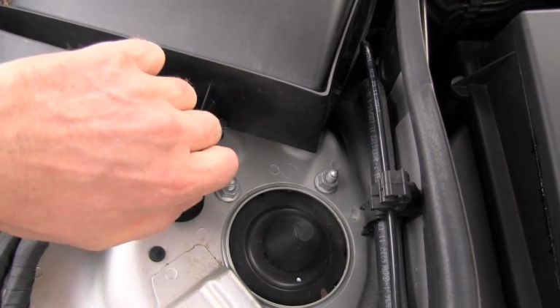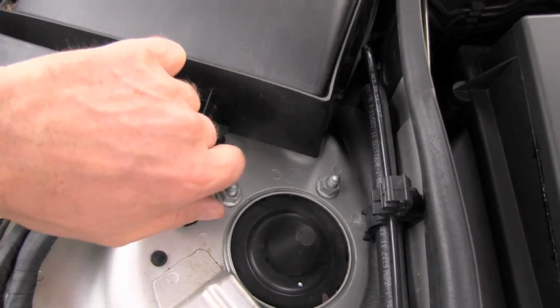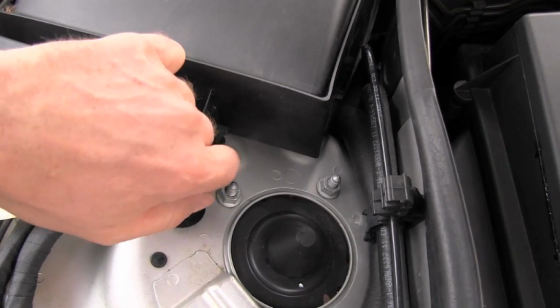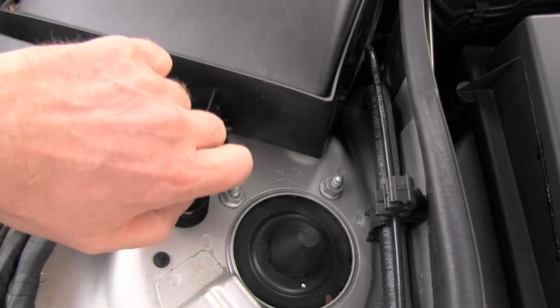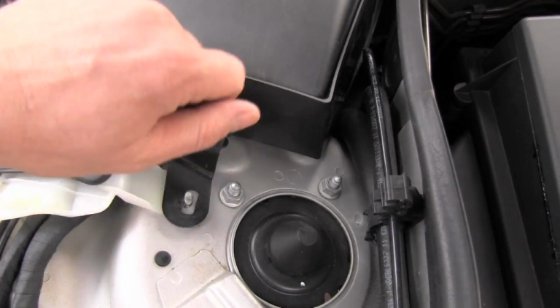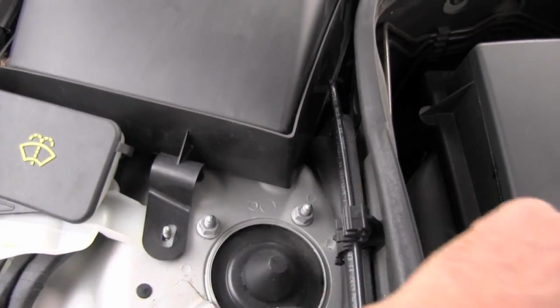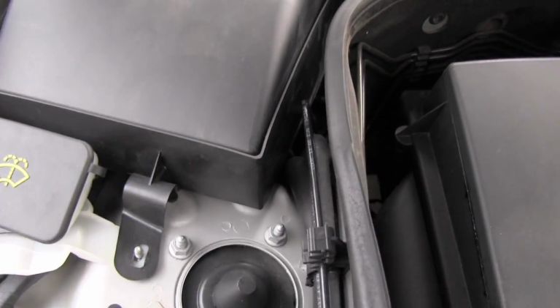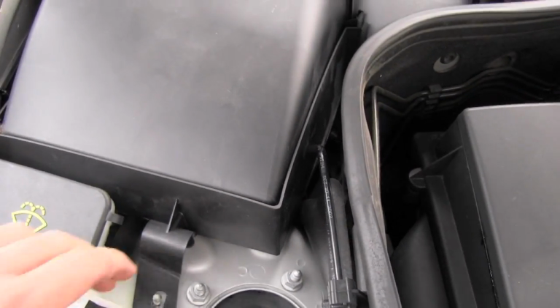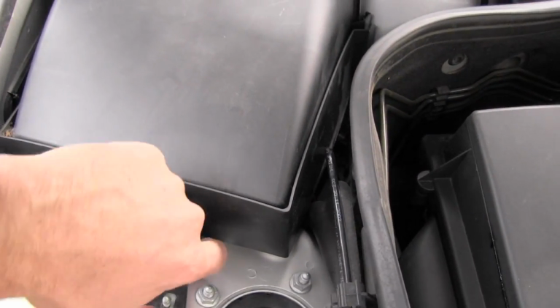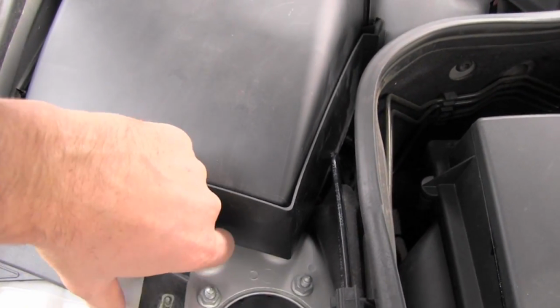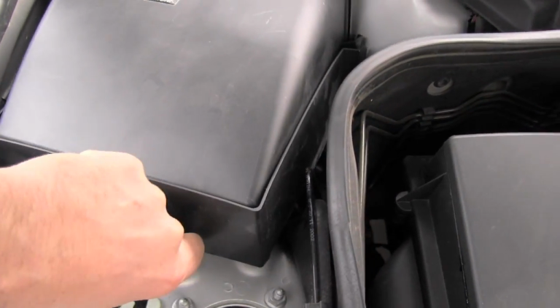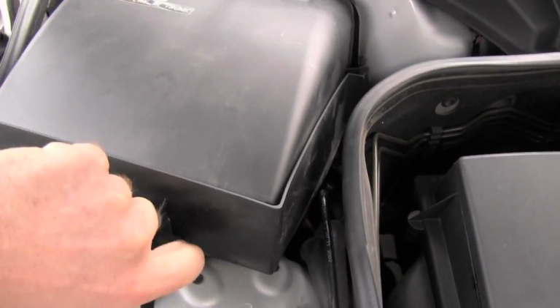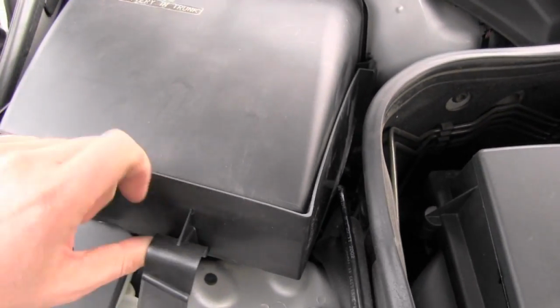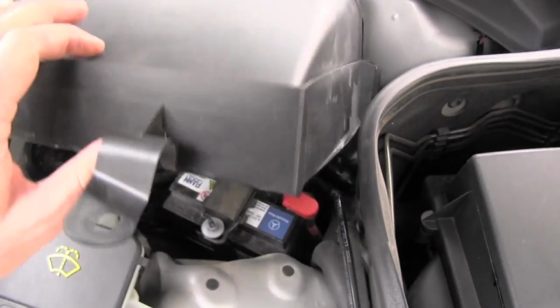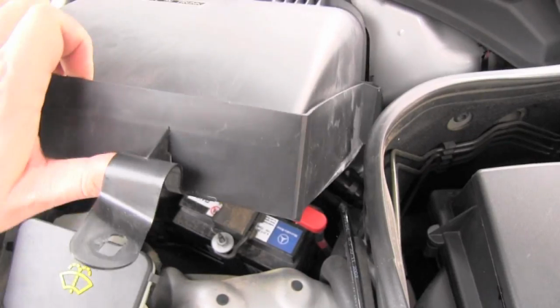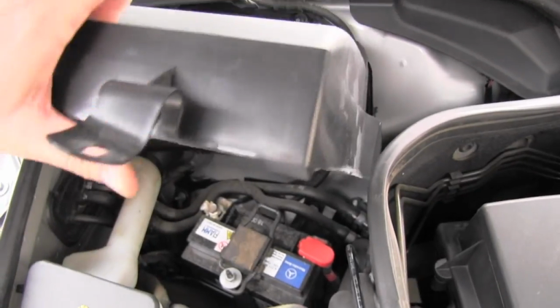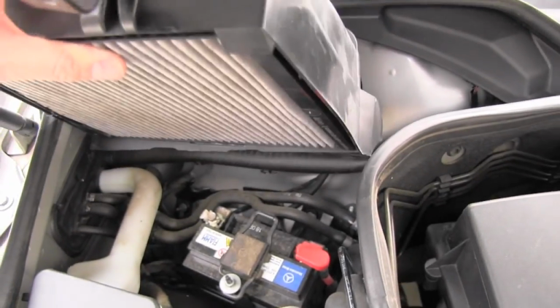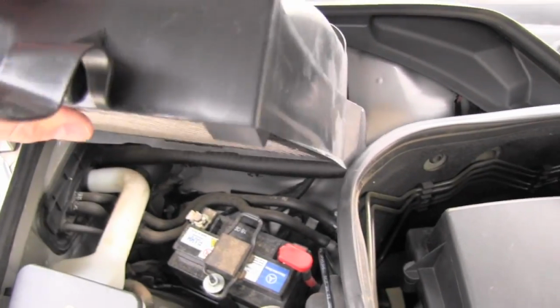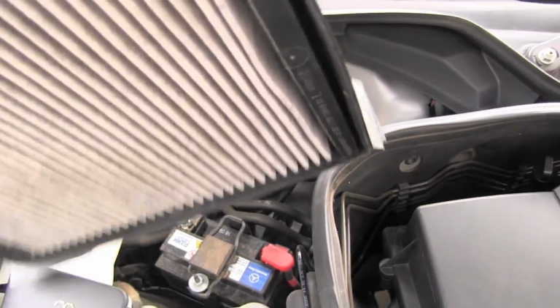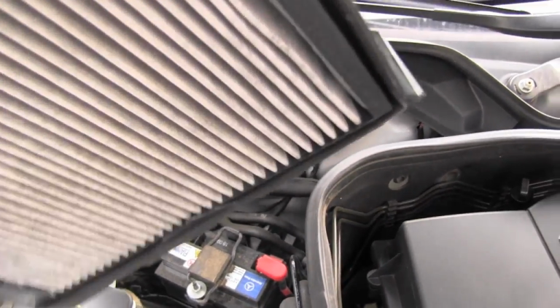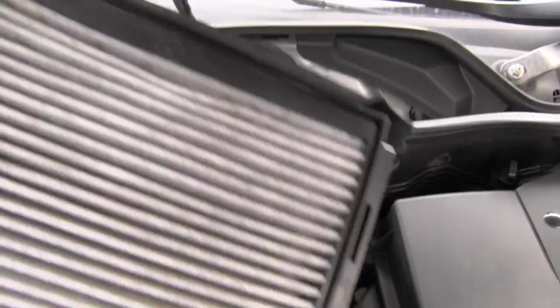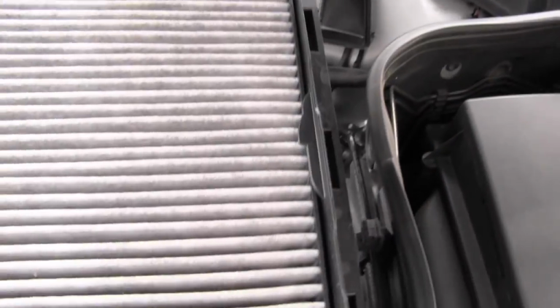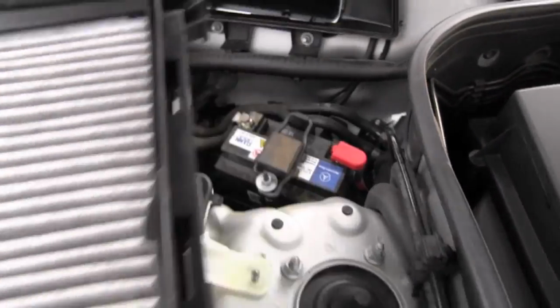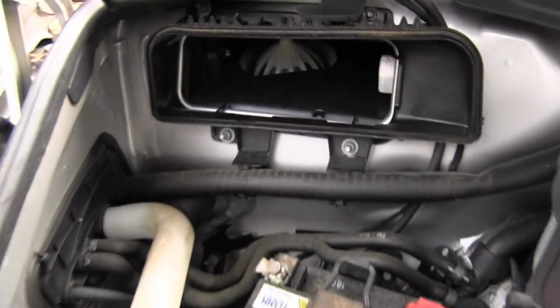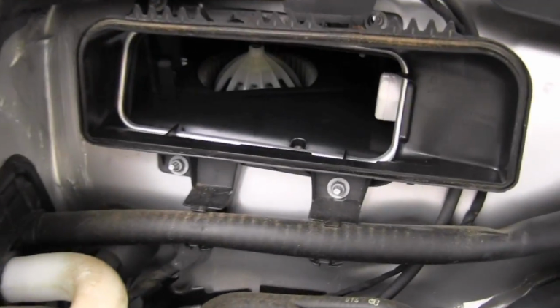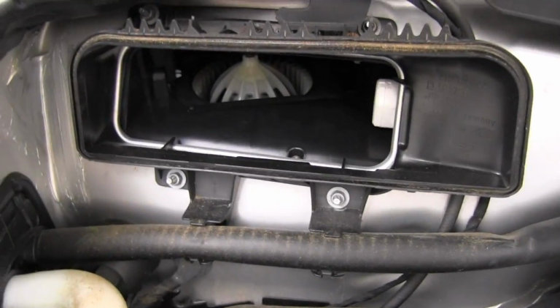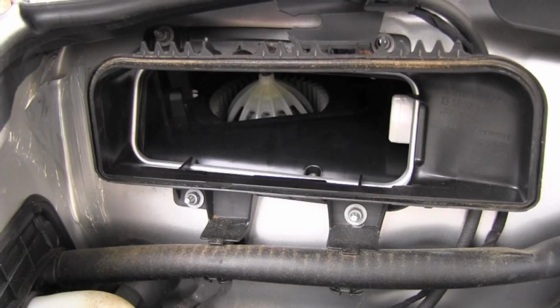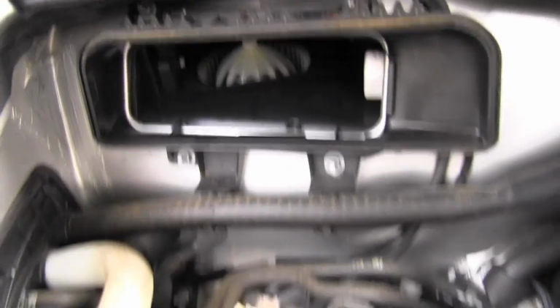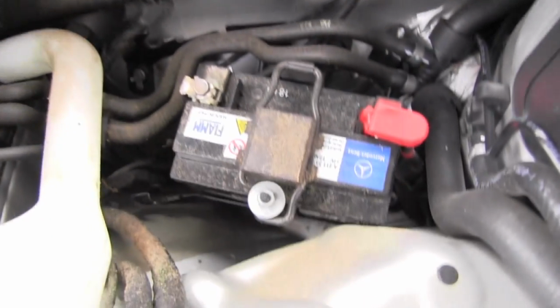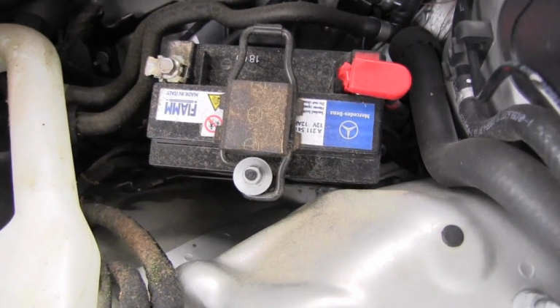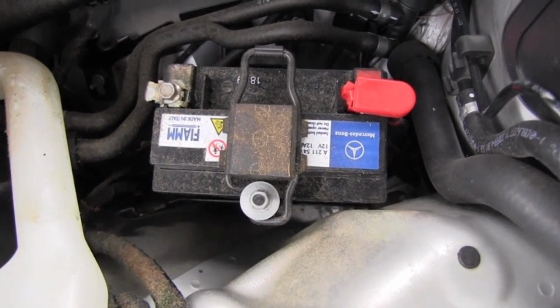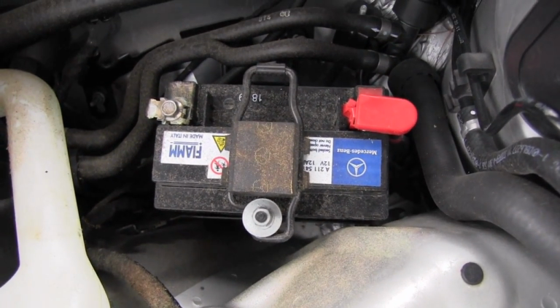Lift the entire cabin filter housing out. You can see the detail of the cabin filter, there is your blower, and here is the secondary battery.